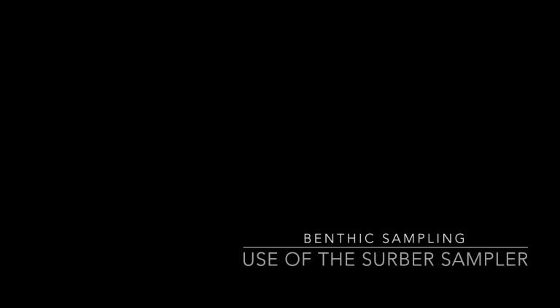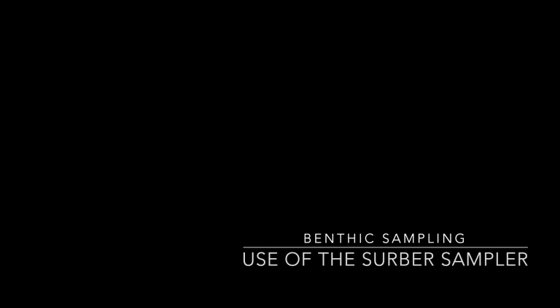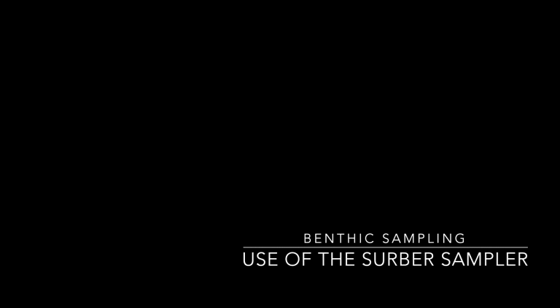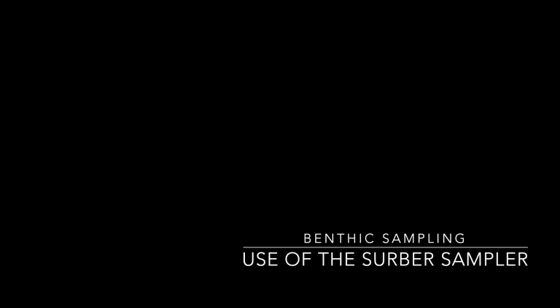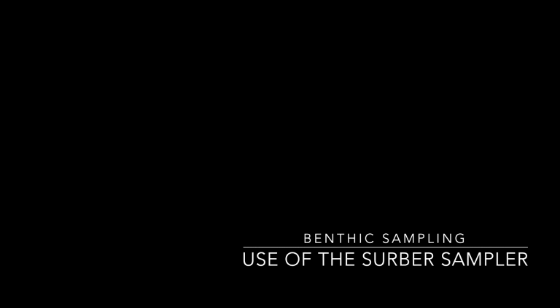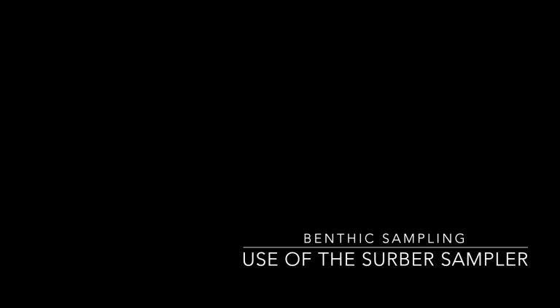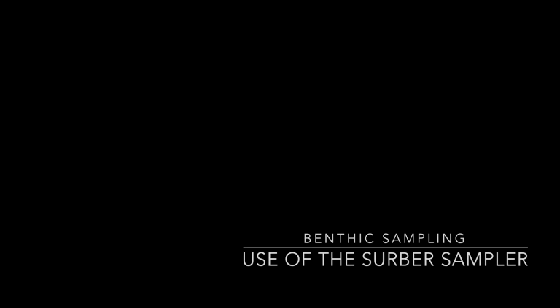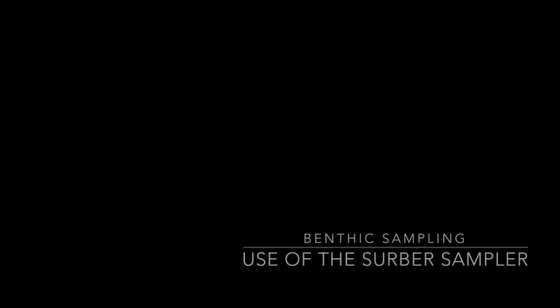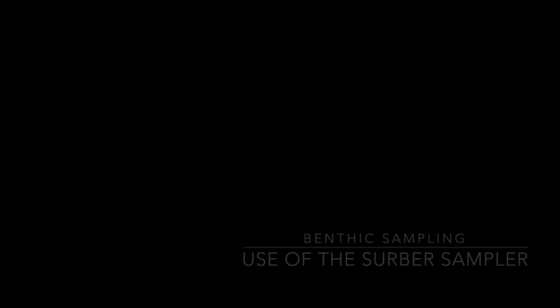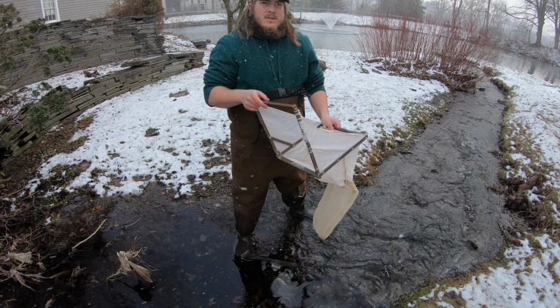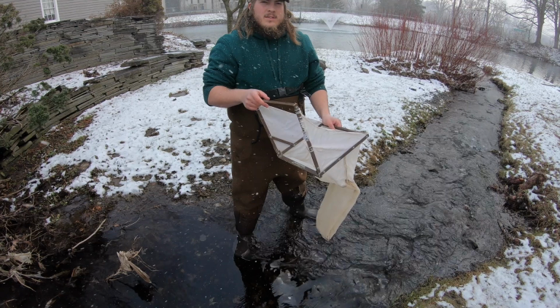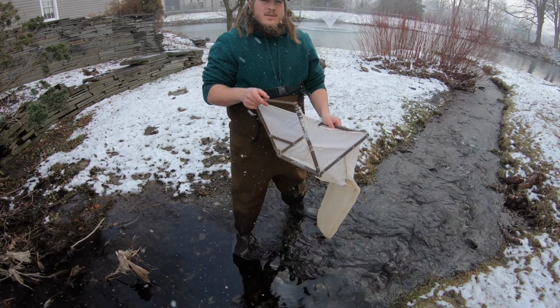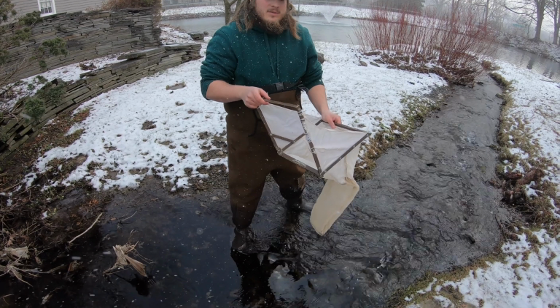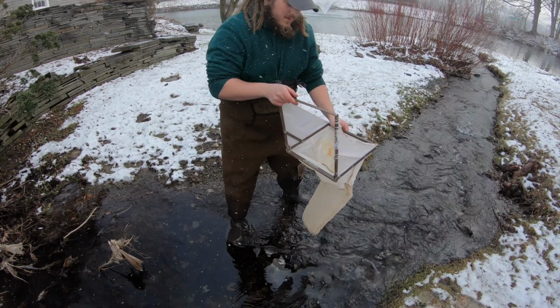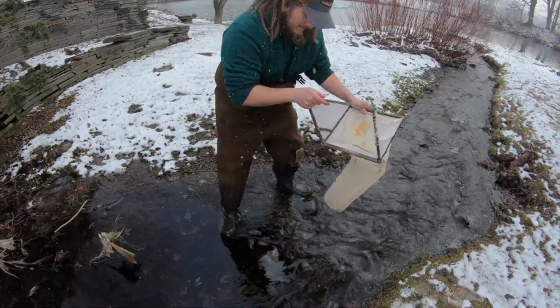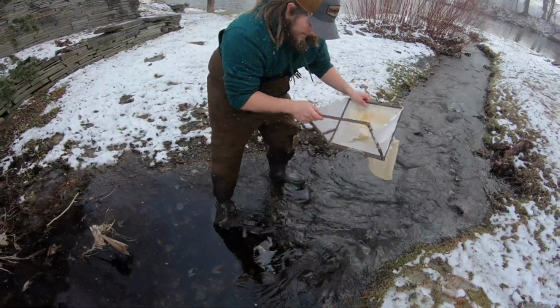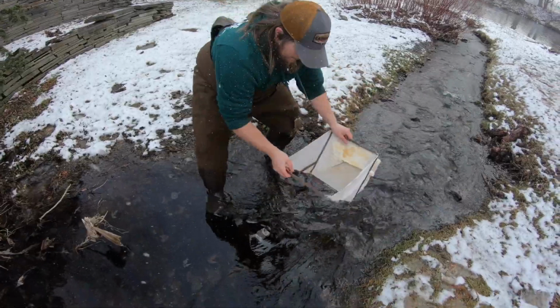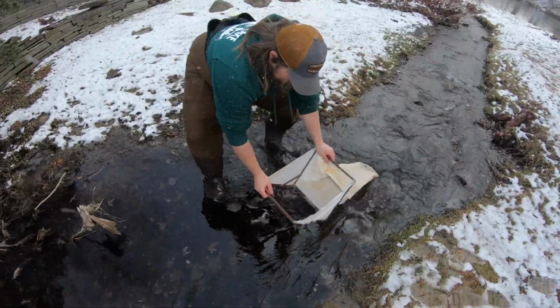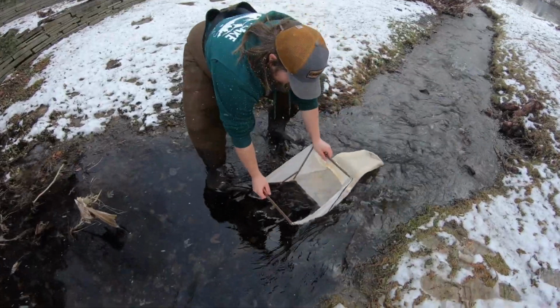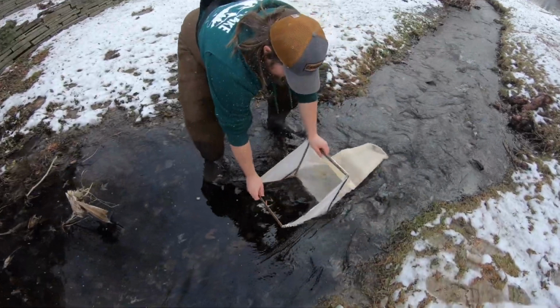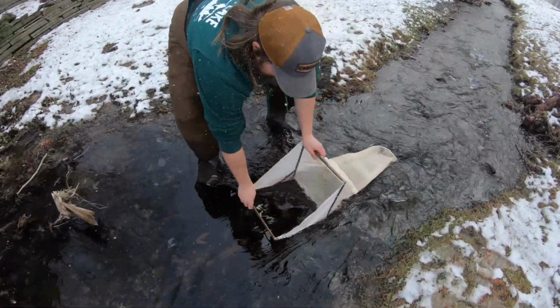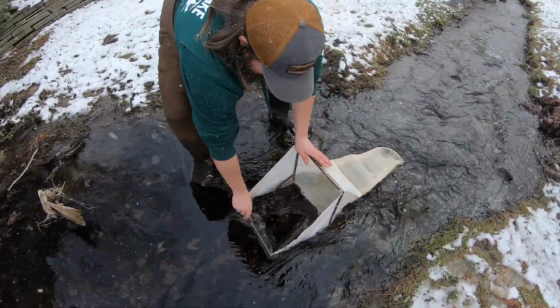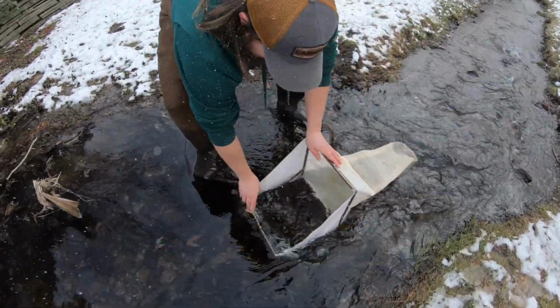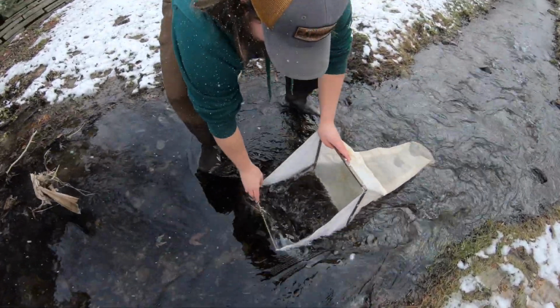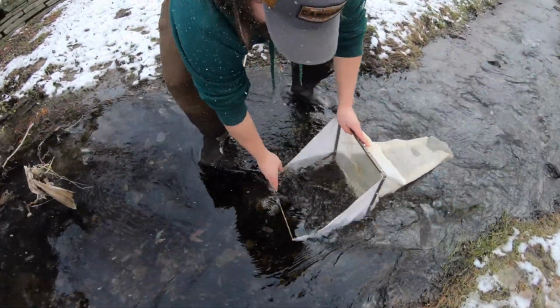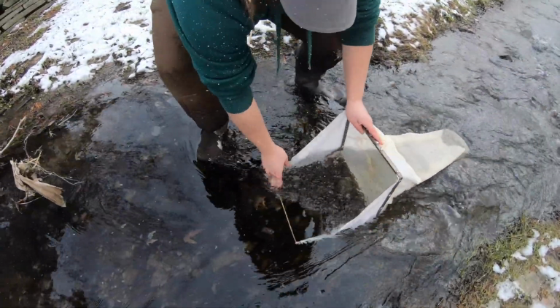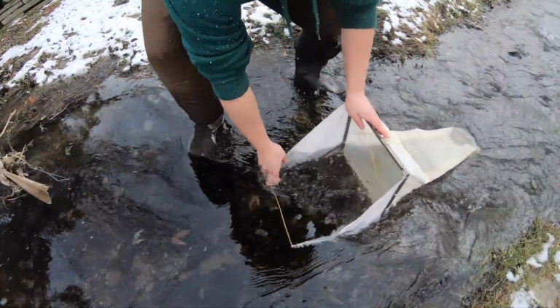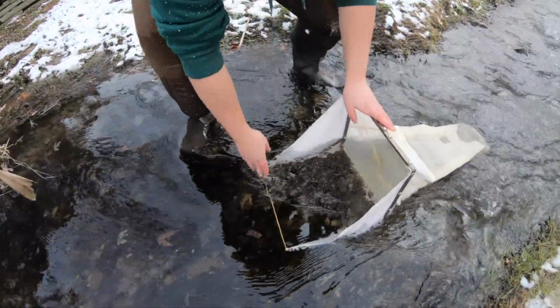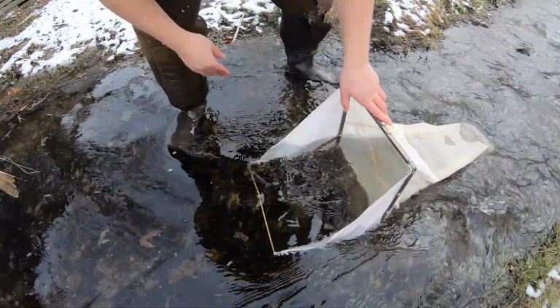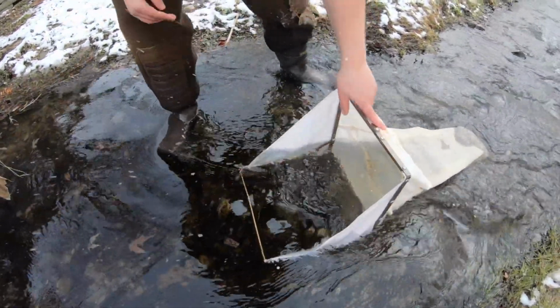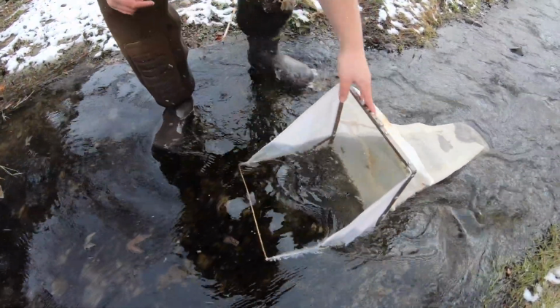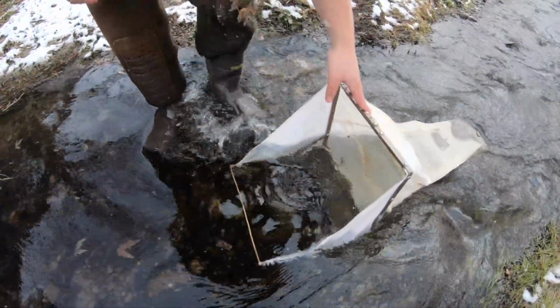Use of the Surber sampler. To use the Surber sampler, you're going to place it in the stream bottom, usually in a riffley area.